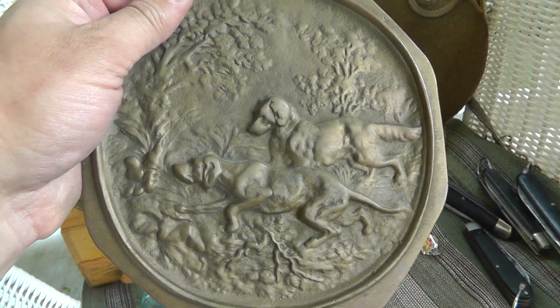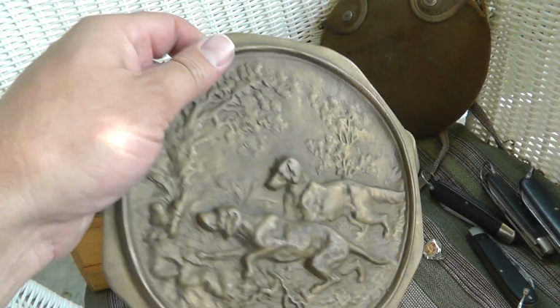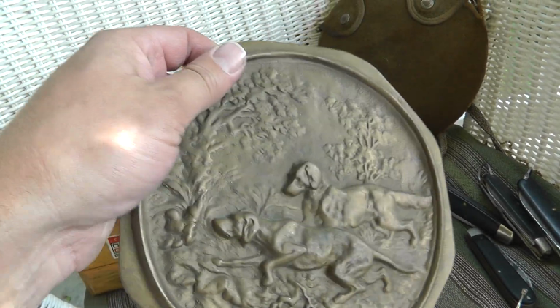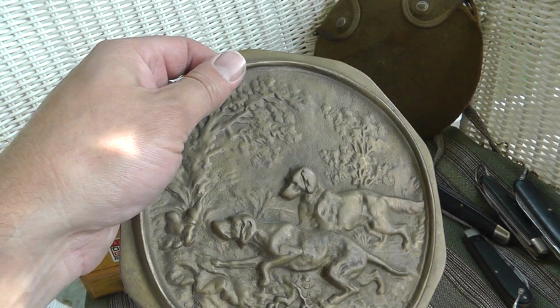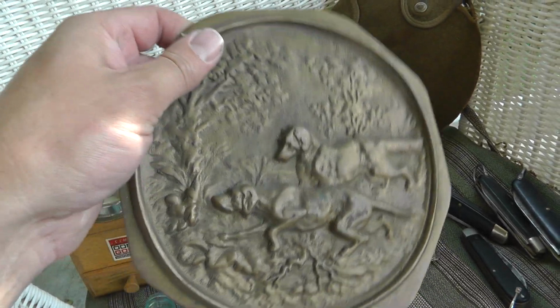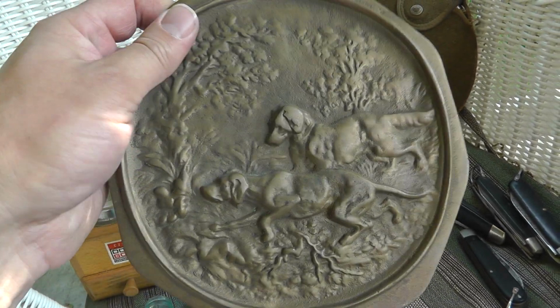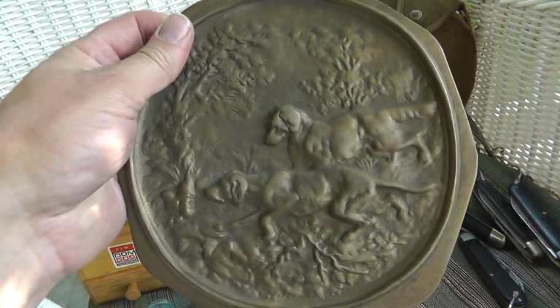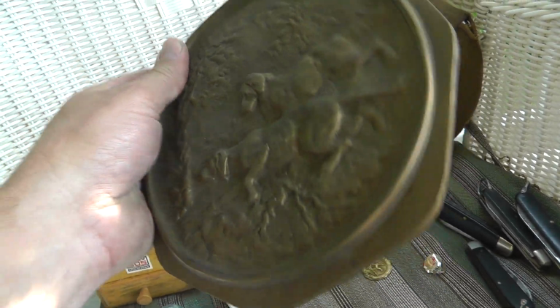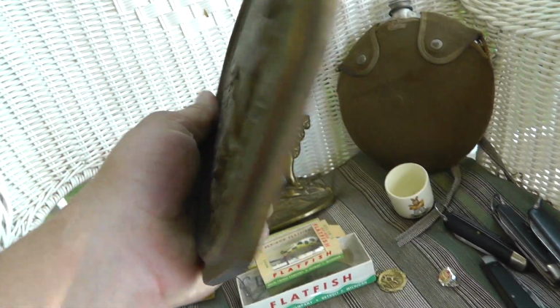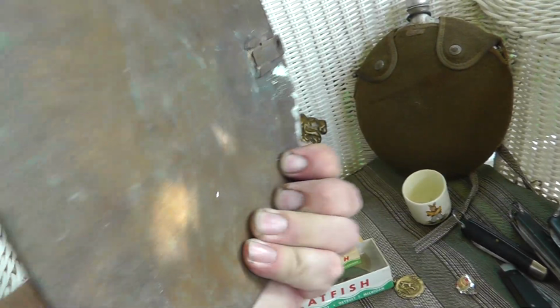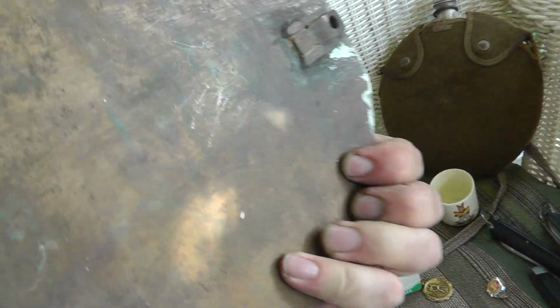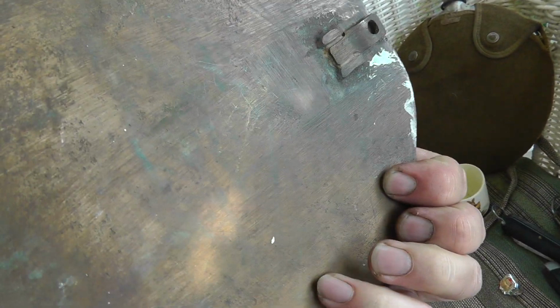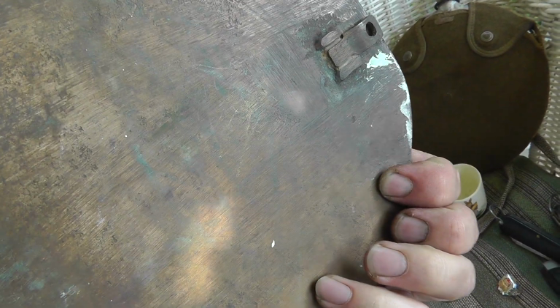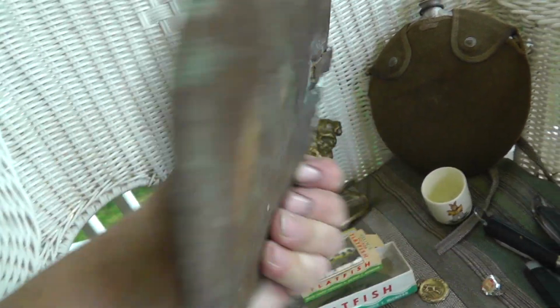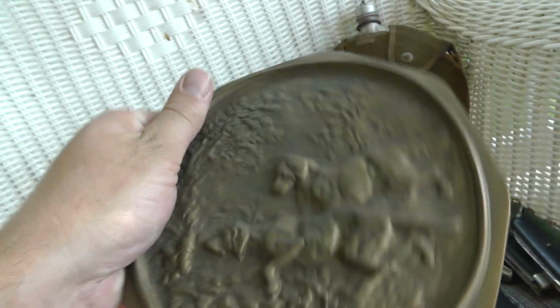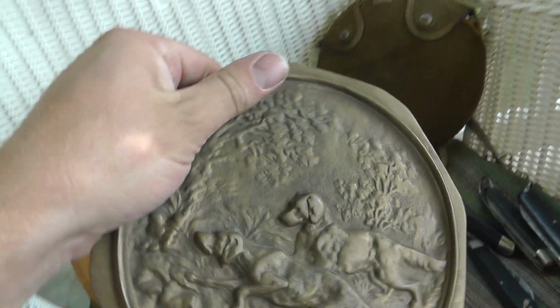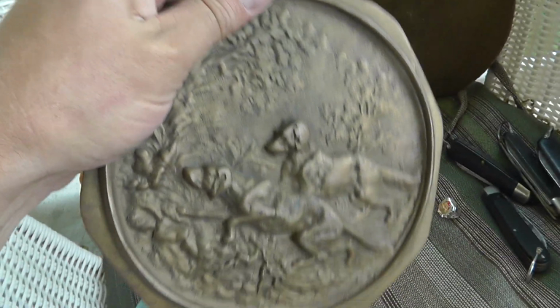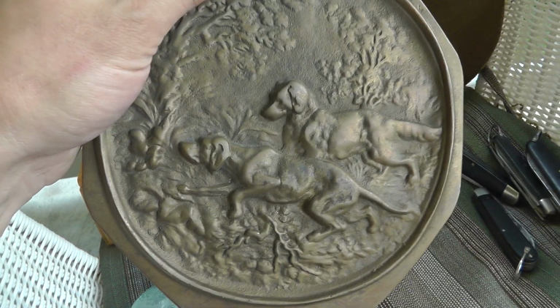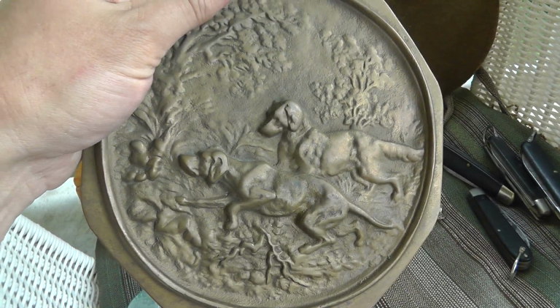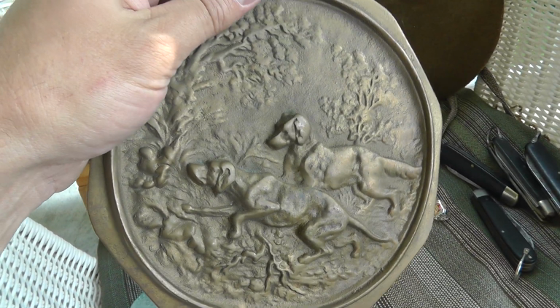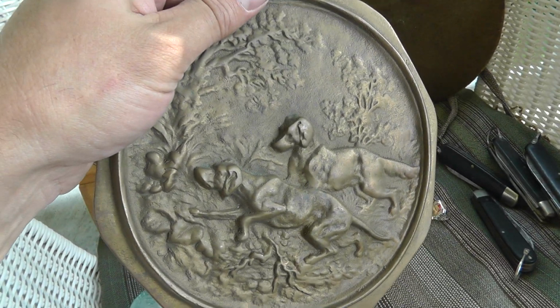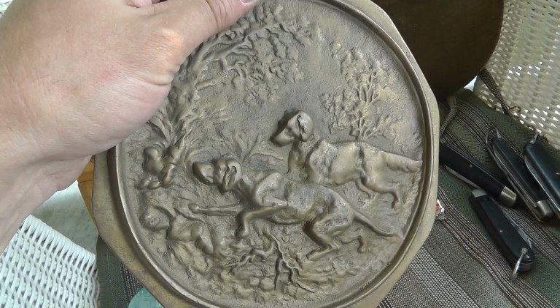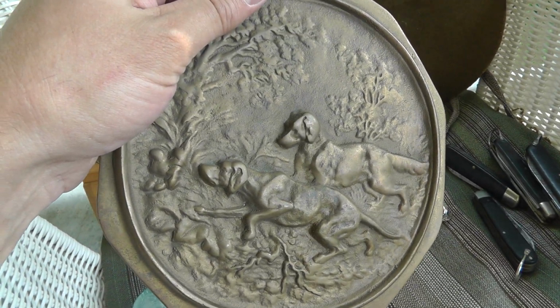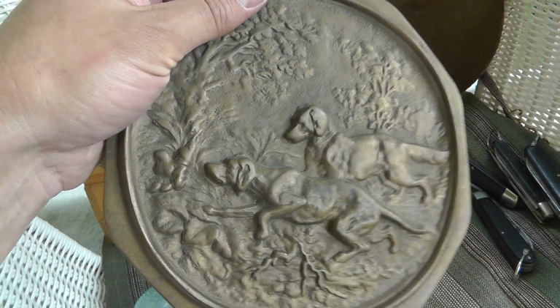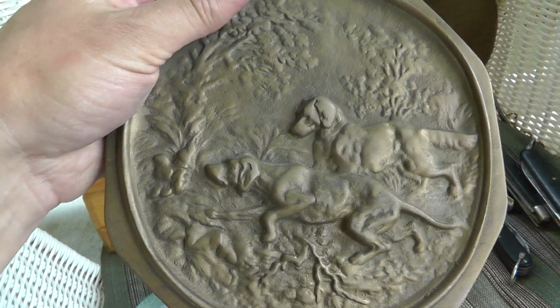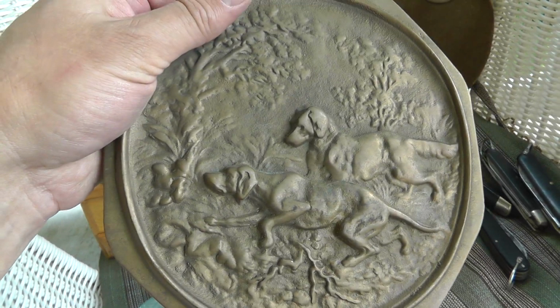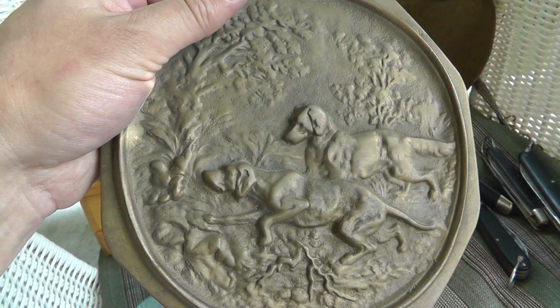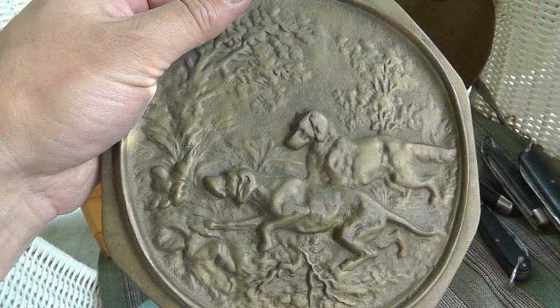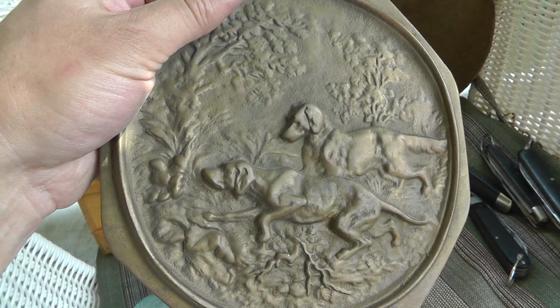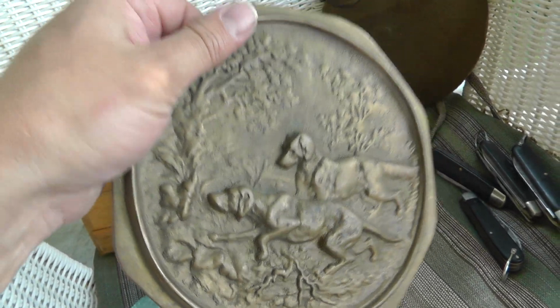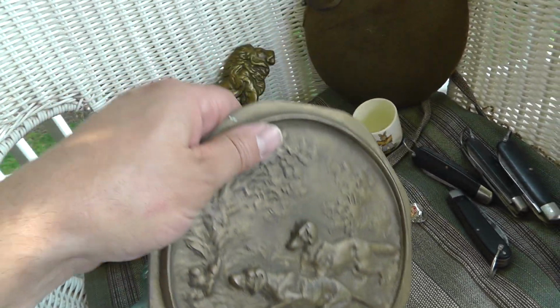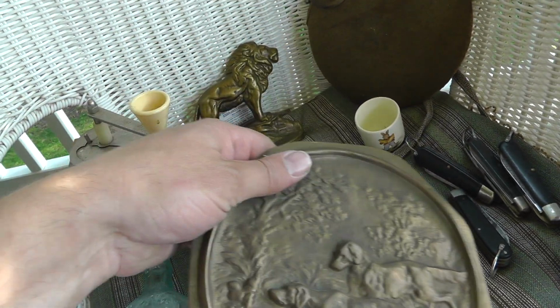Brass plaque, really heavy — probably a couple pounds of brass there. That was ten bucks. Nice hunting dog scene.